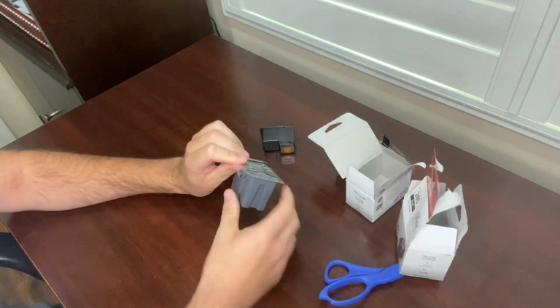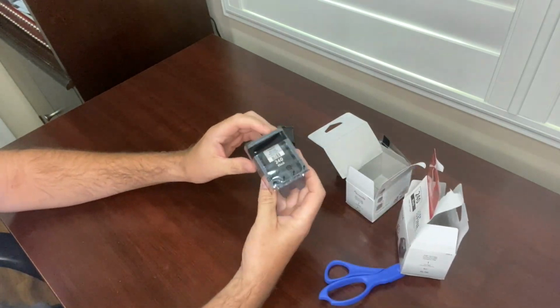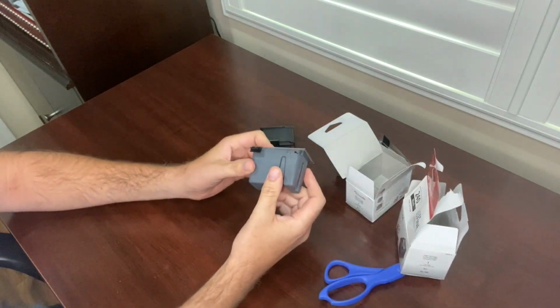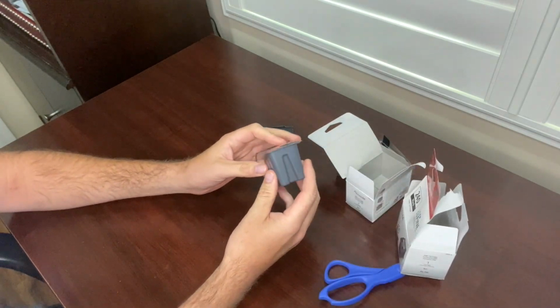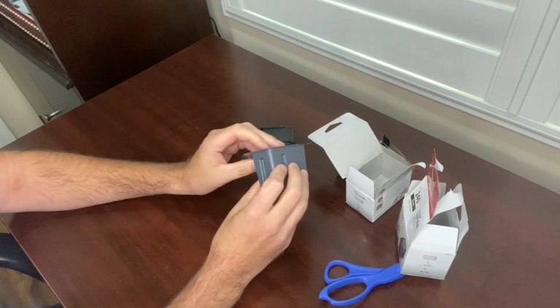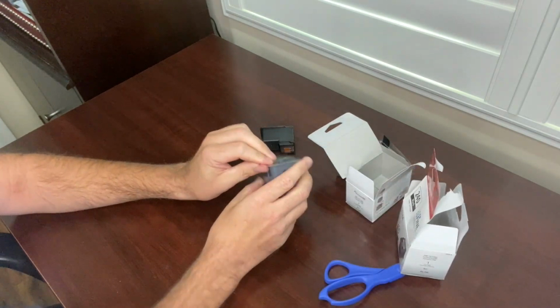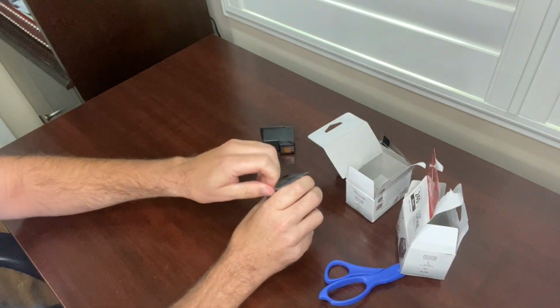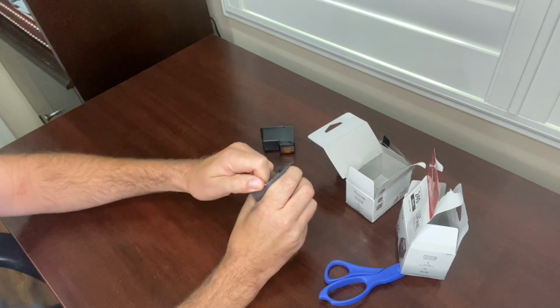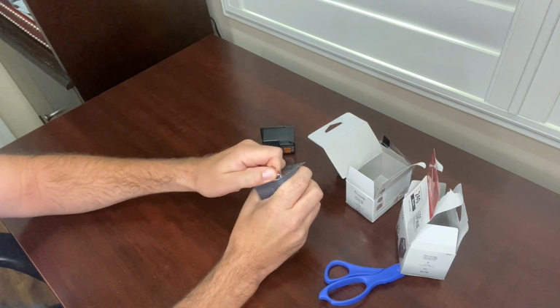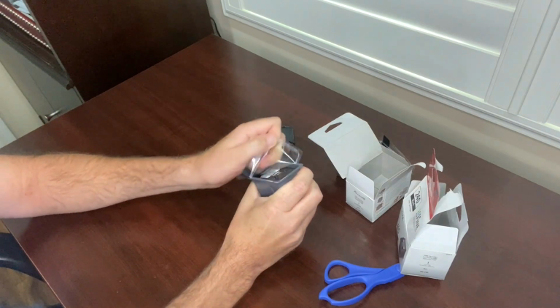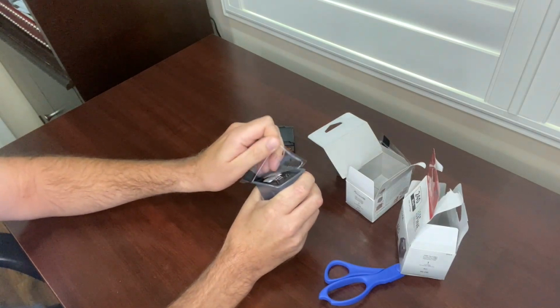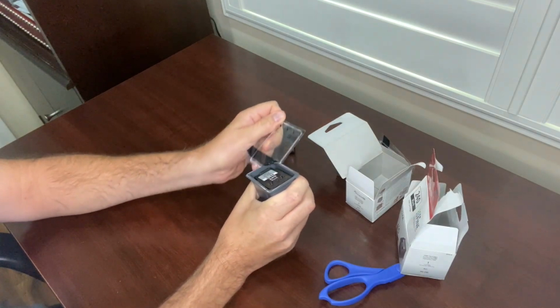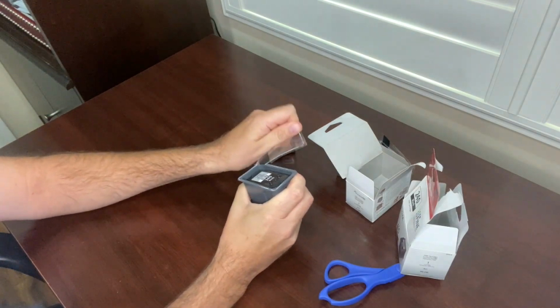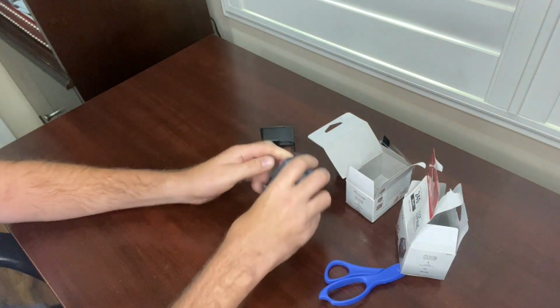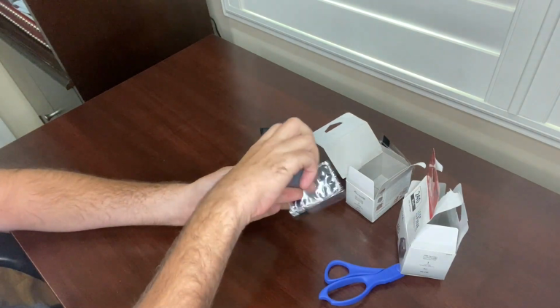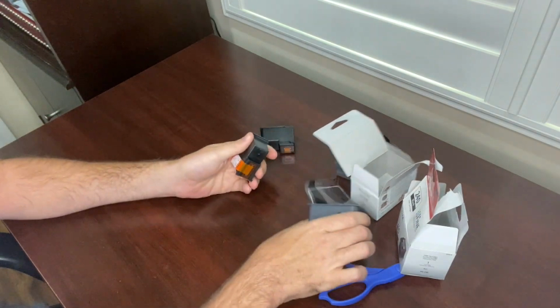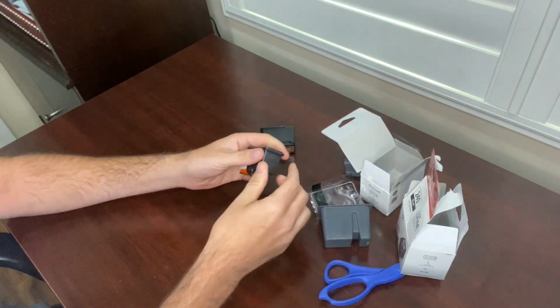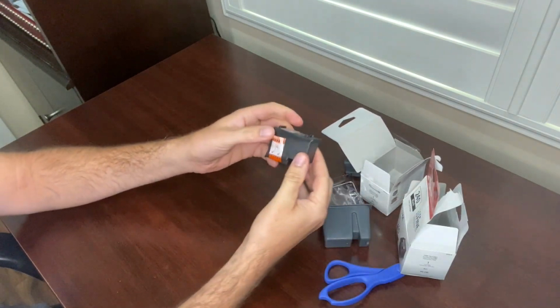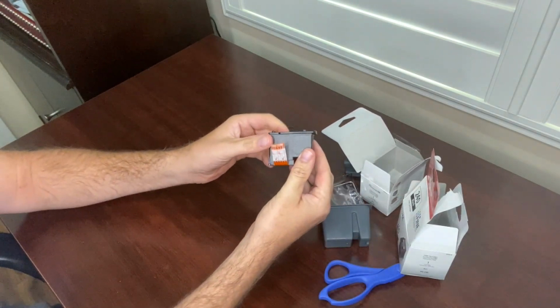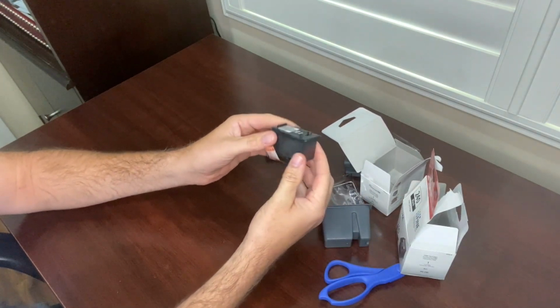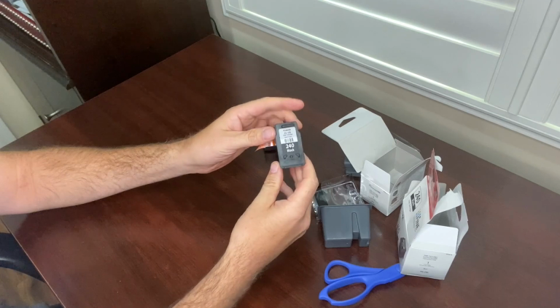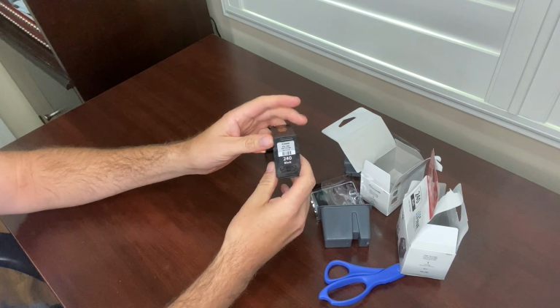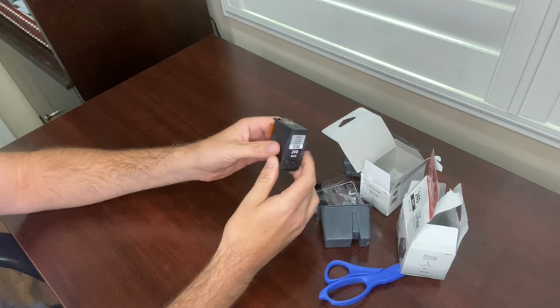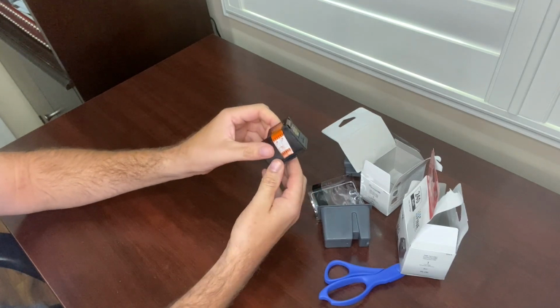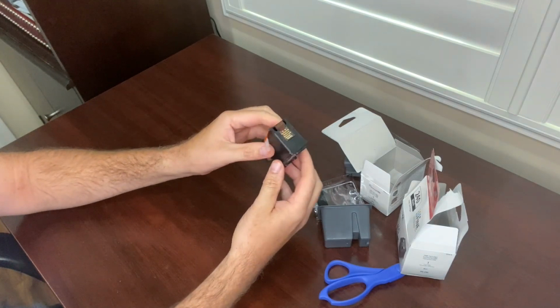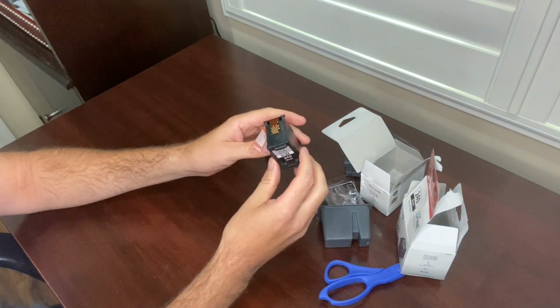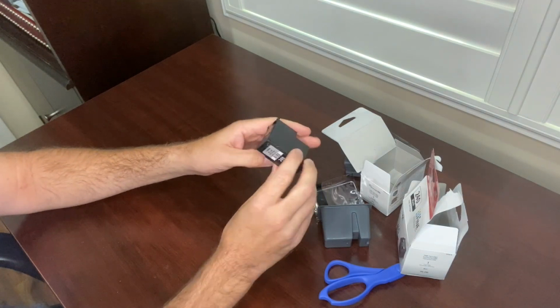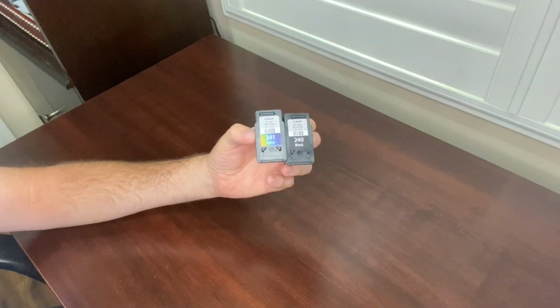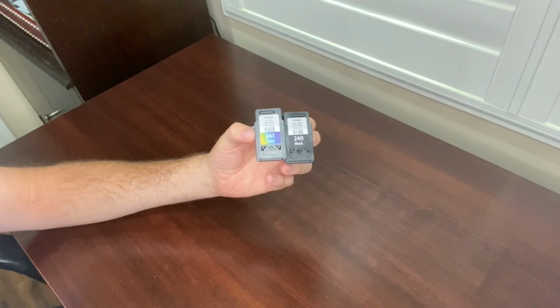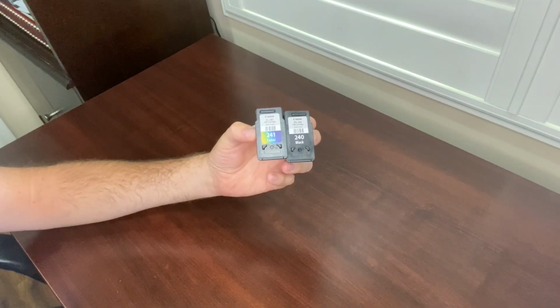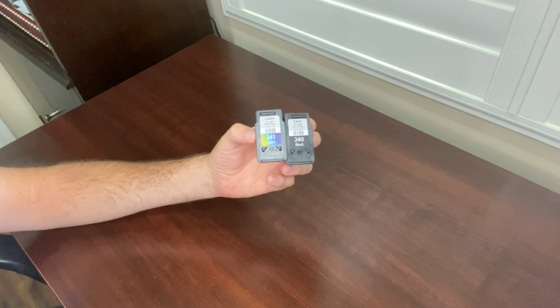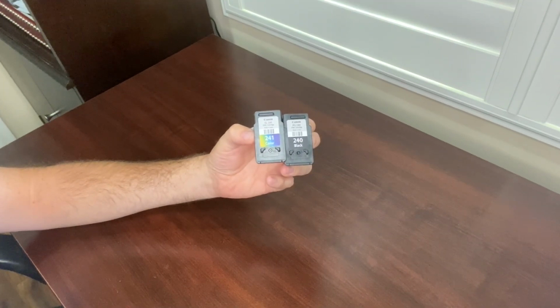The same thing — it comes in this plastic container, peel this off. This is what the black one looks like. Now let me show you how to install these cartridges.